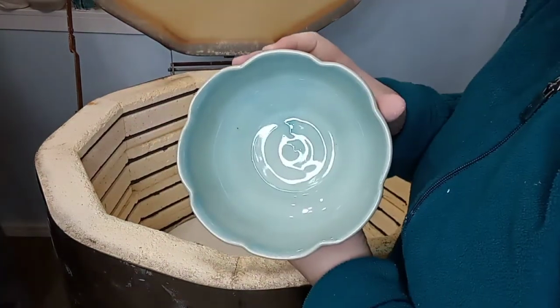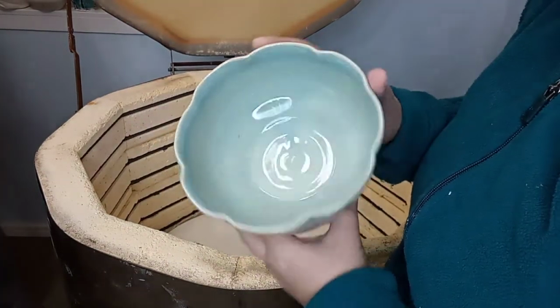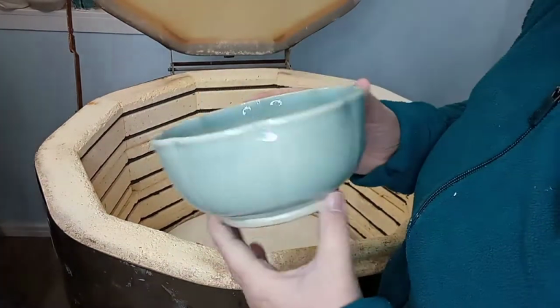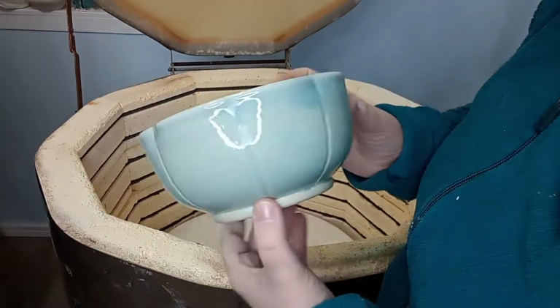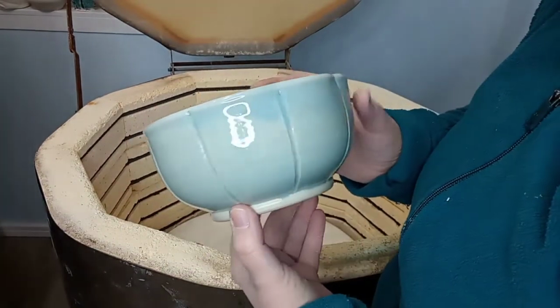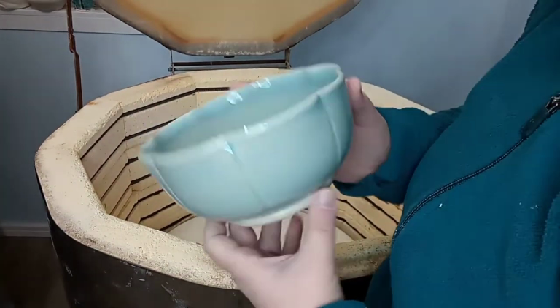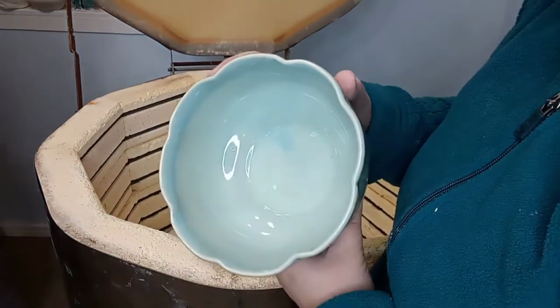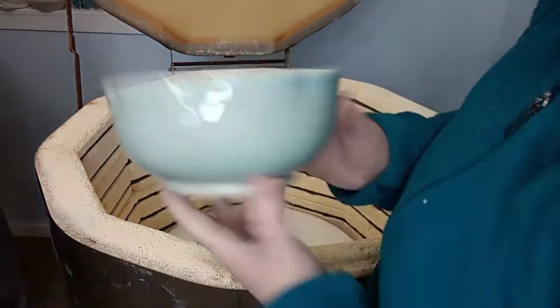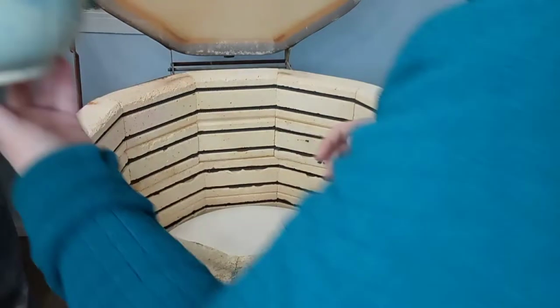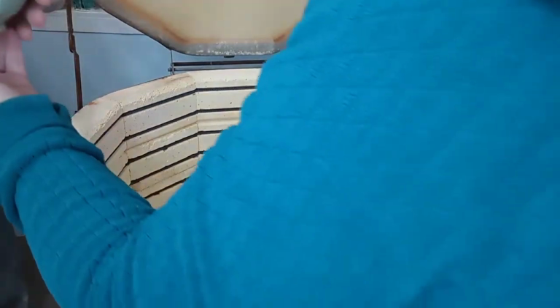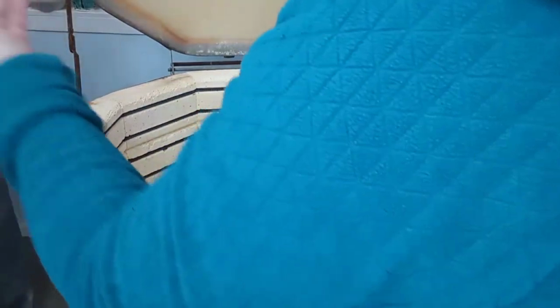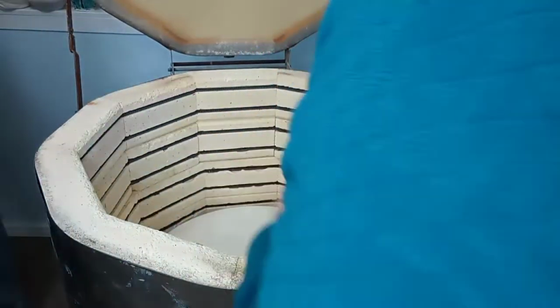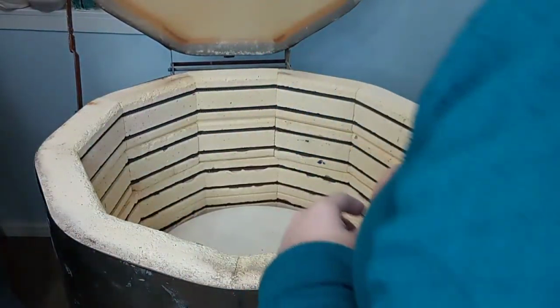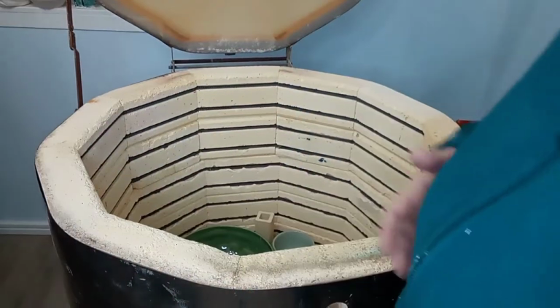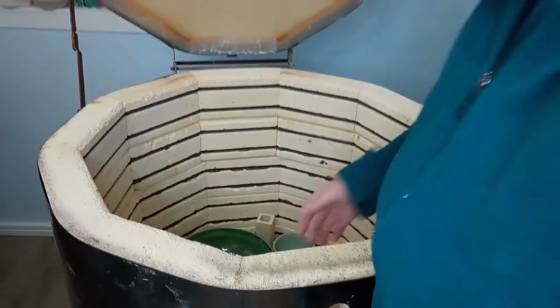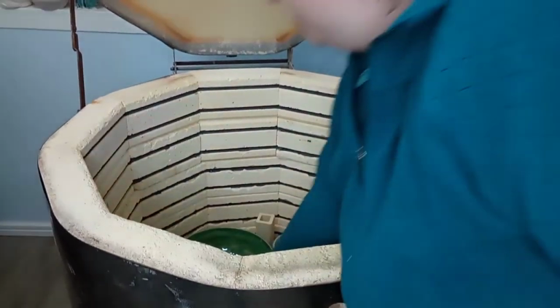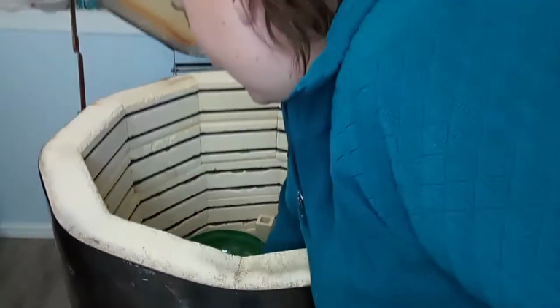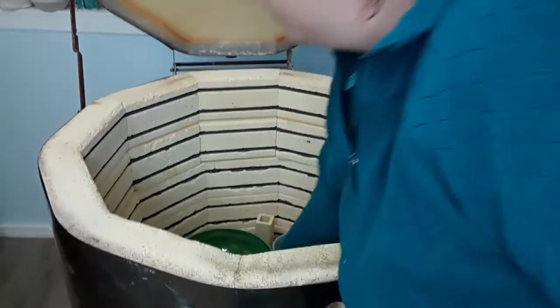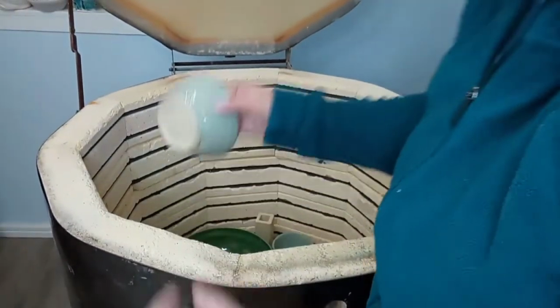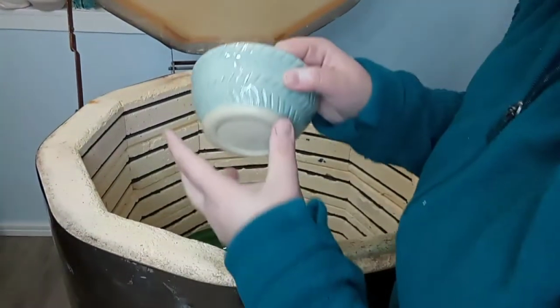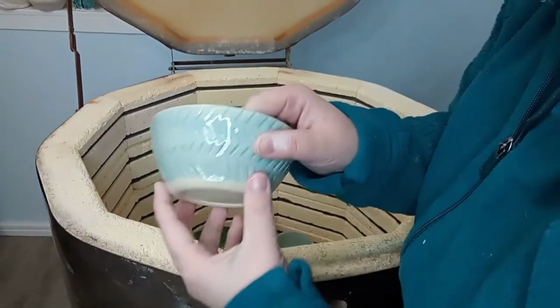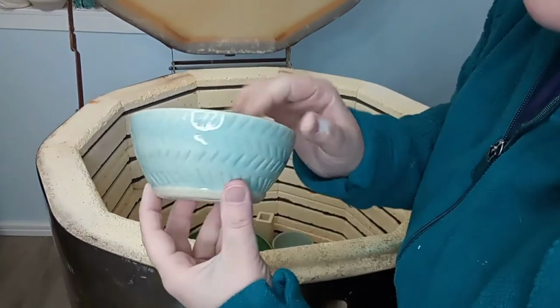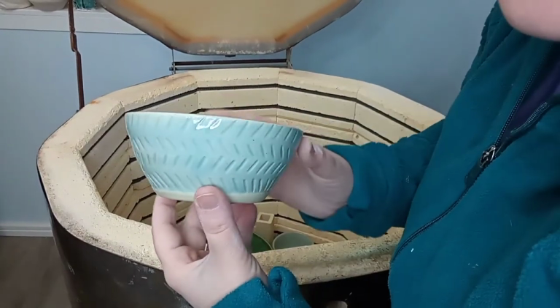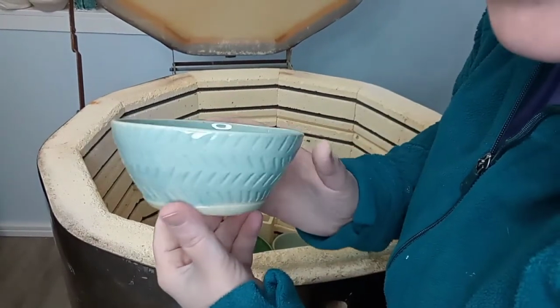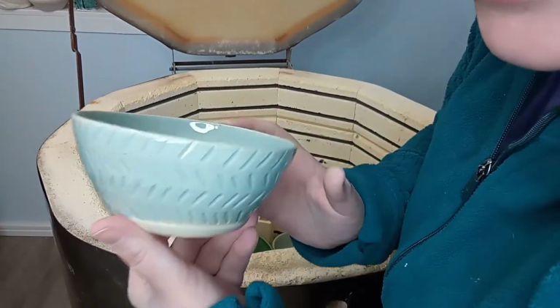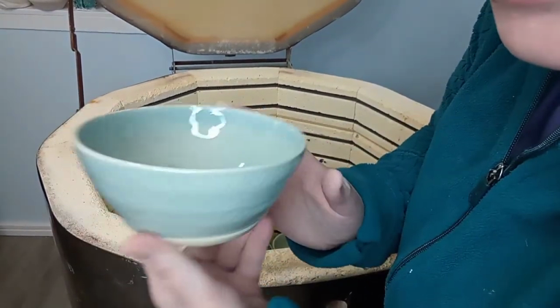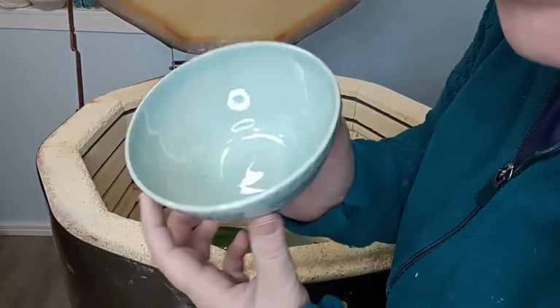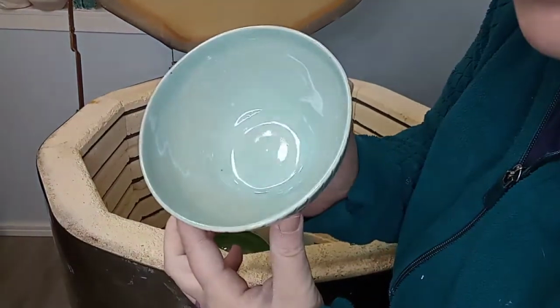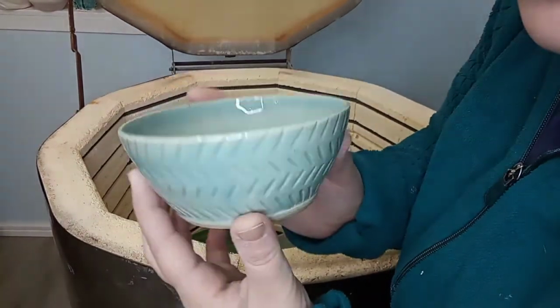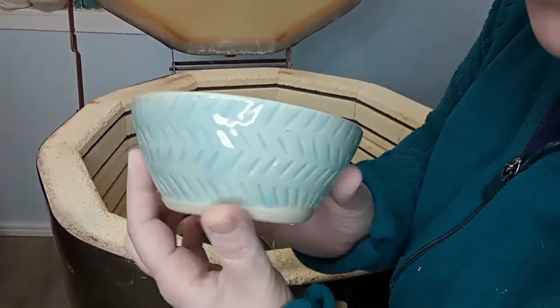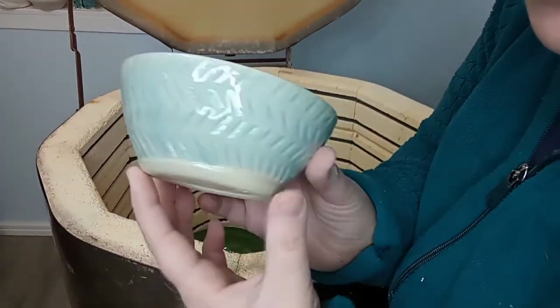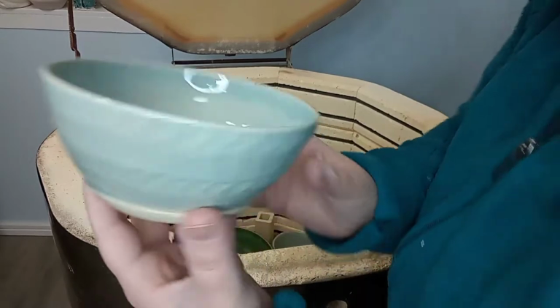This bowl is kind of flowery looking — I like that. I've got a couple bigger things down there though, not this one, this one's so small. I'll get them in a second. They turned out really pretty.